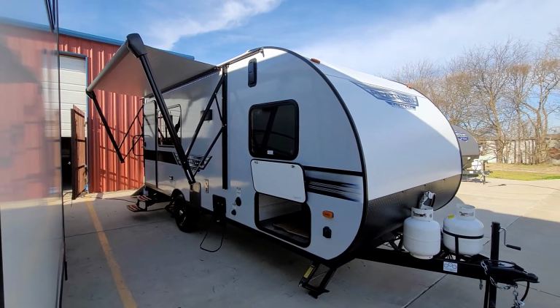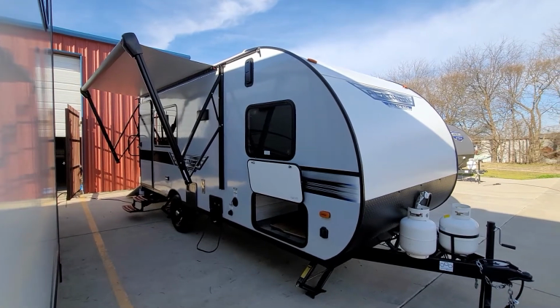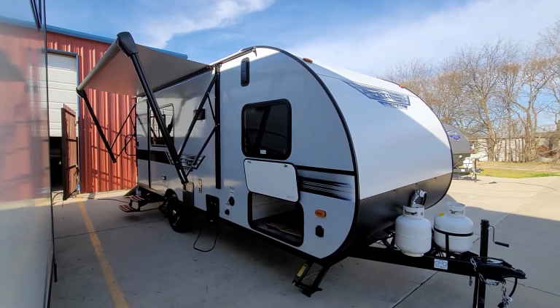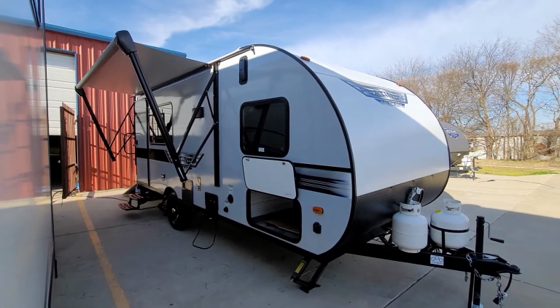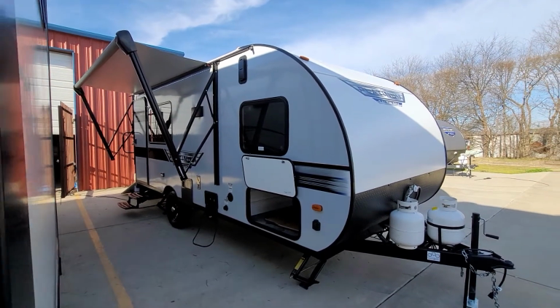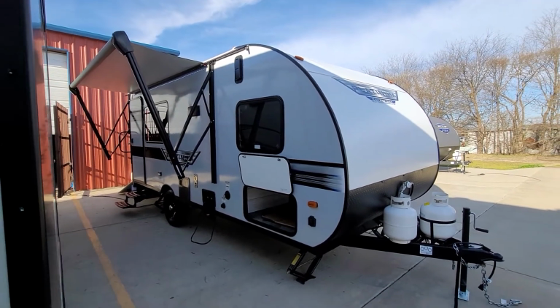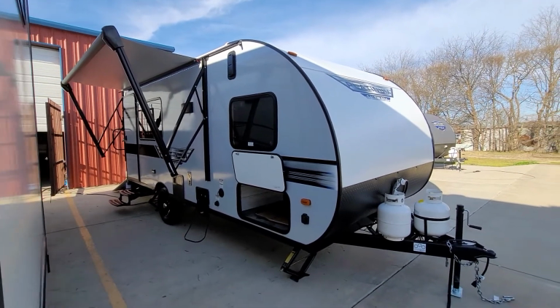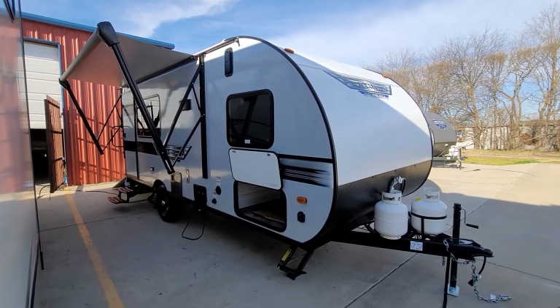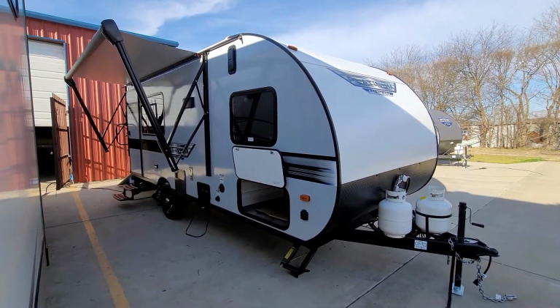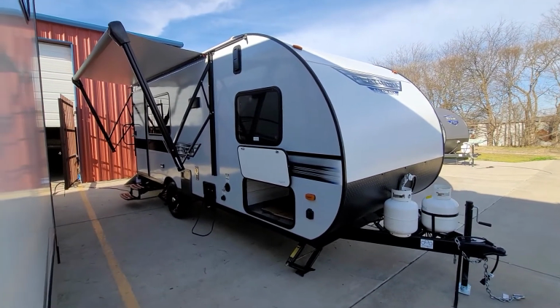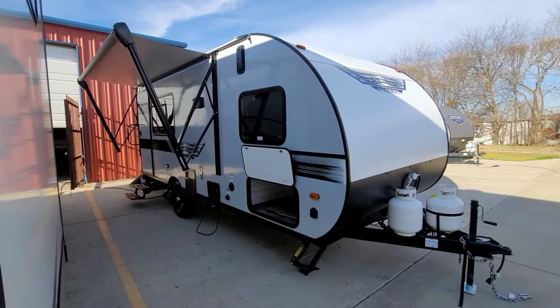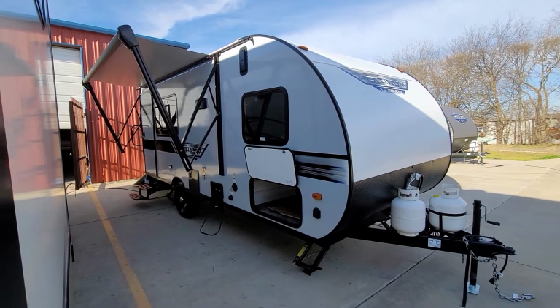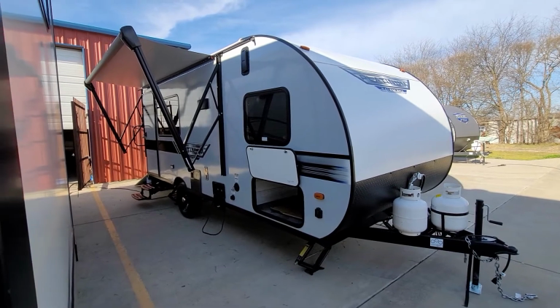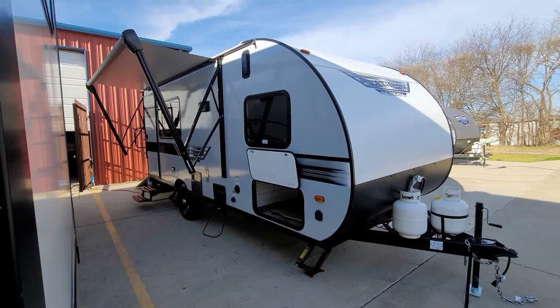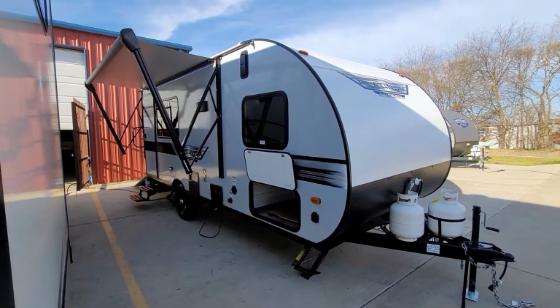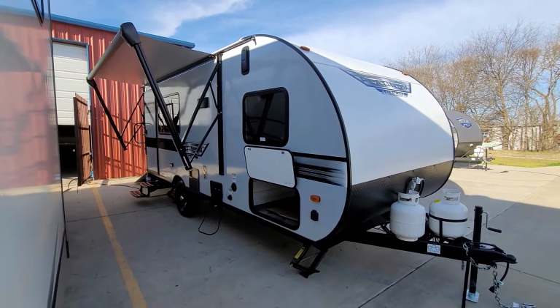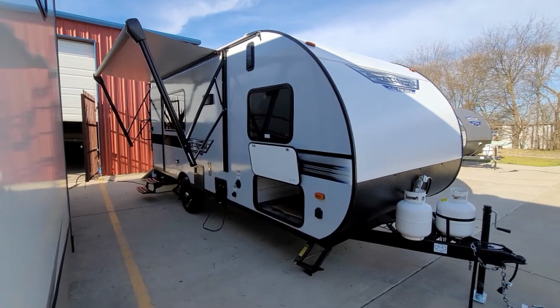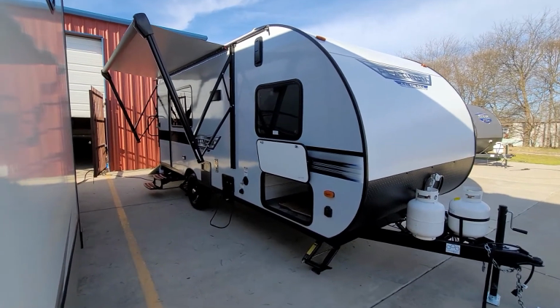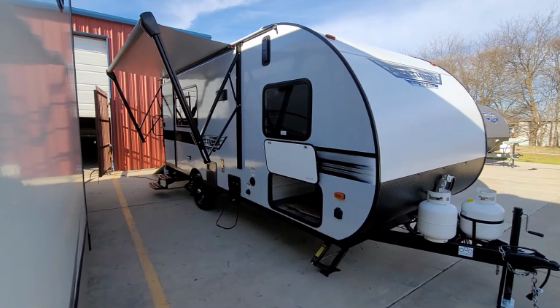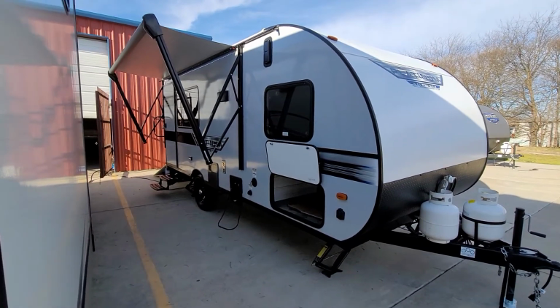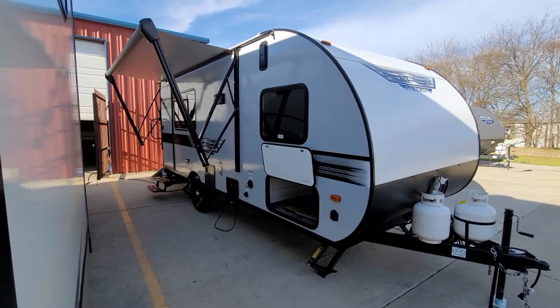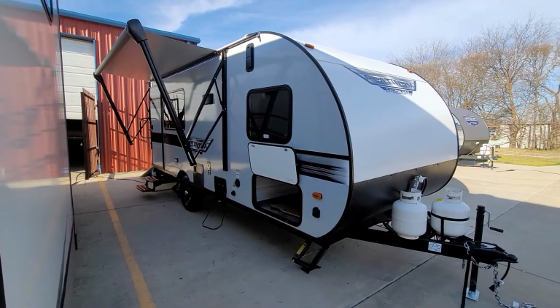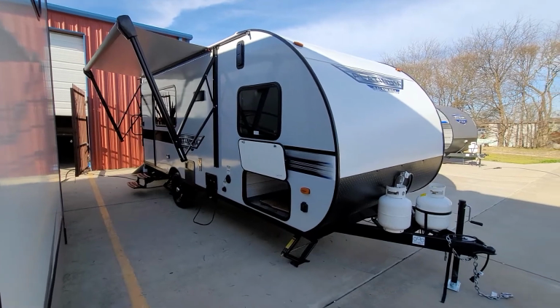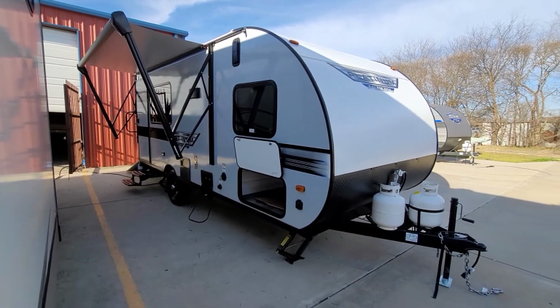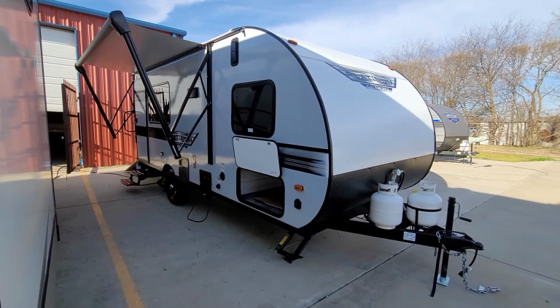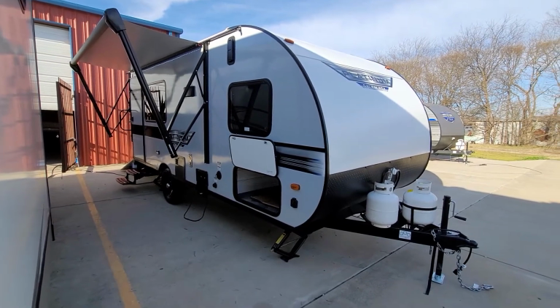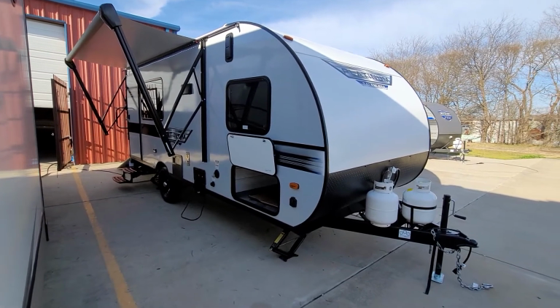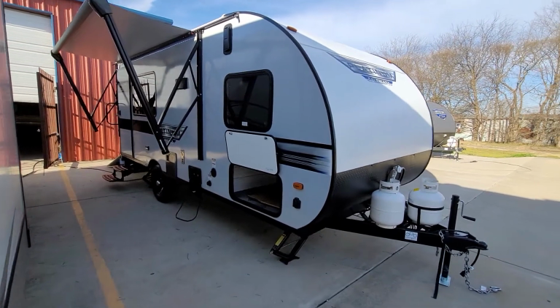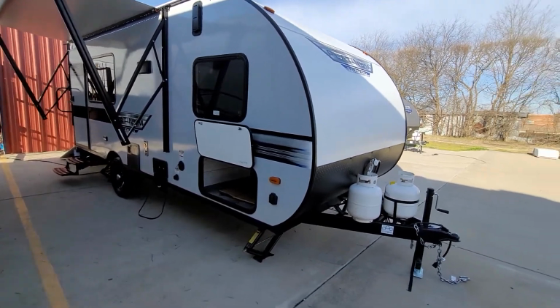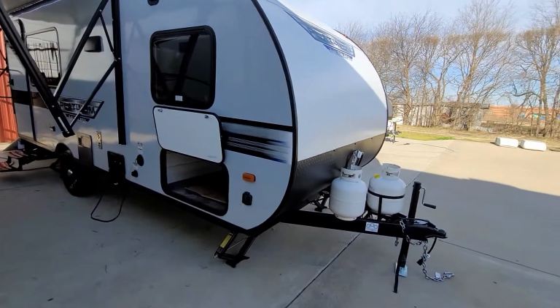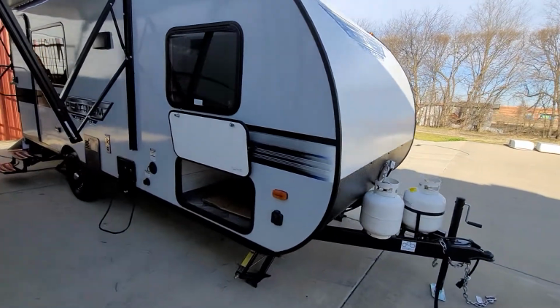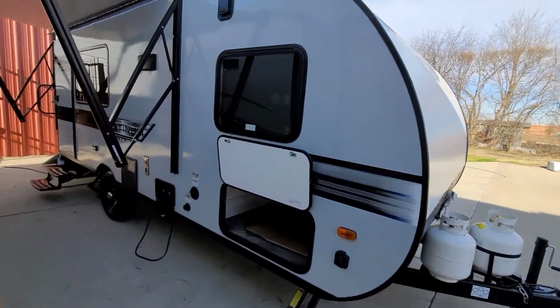Weighs about 3,500 pounds, so it's good for motocross, motorcycles, four wheelers. Even if you have a kayak or you're going to put some dog kennels back there. I'll show you the toy box here in a minute, and we'll do a little spin around of it.